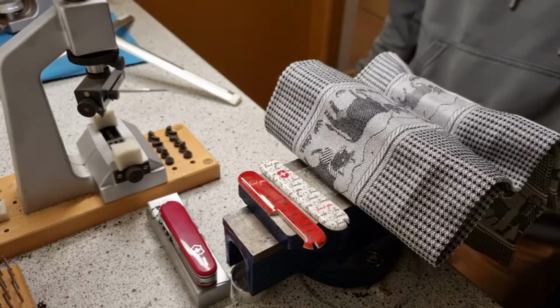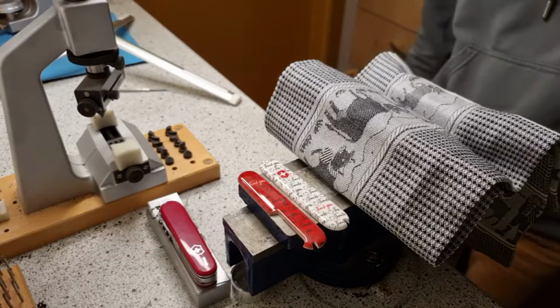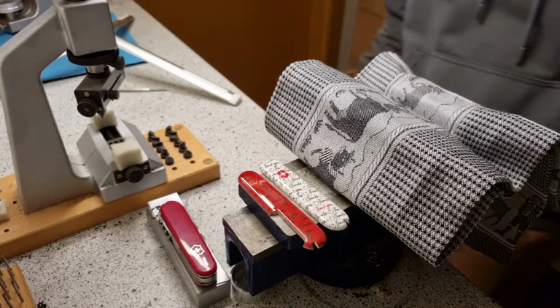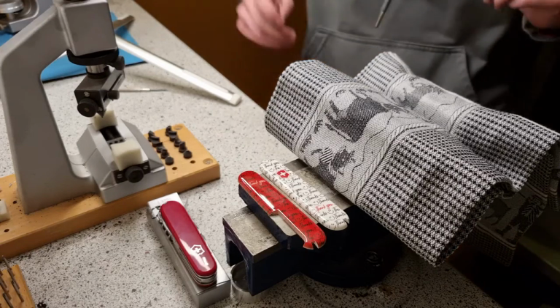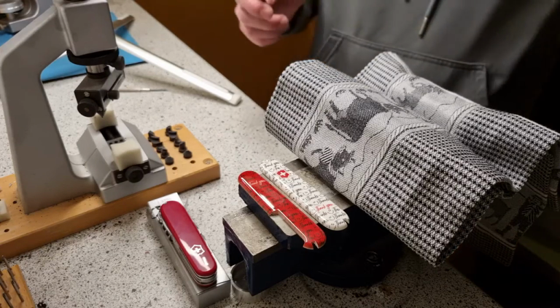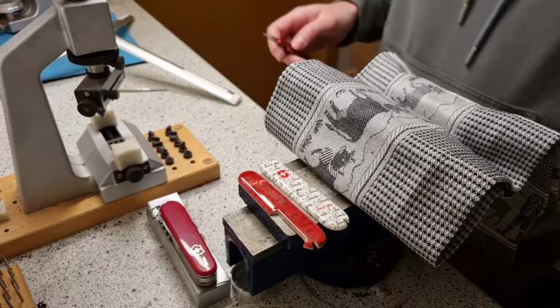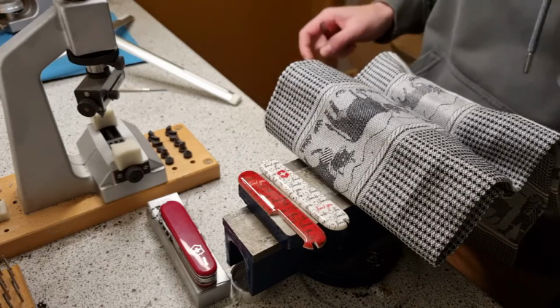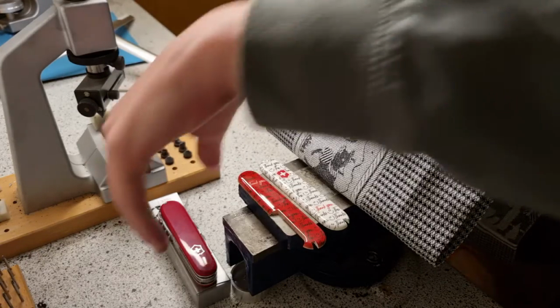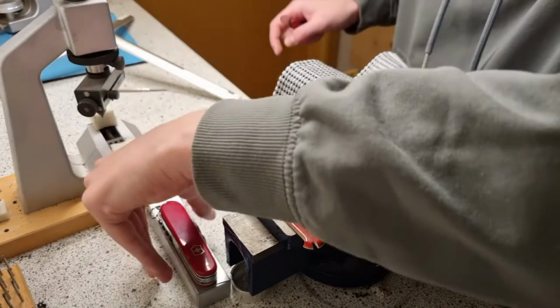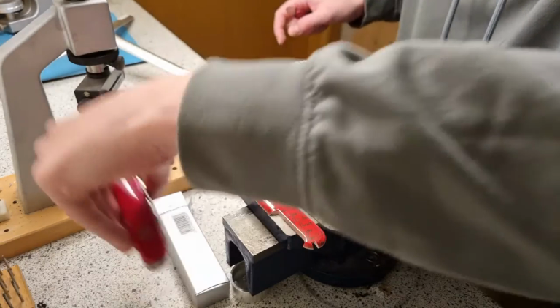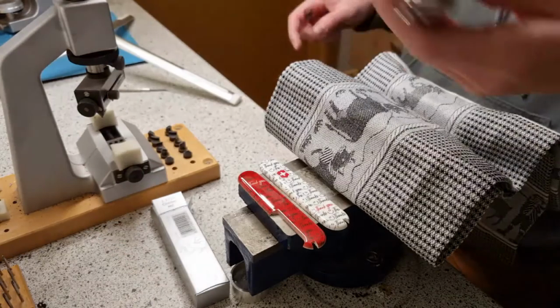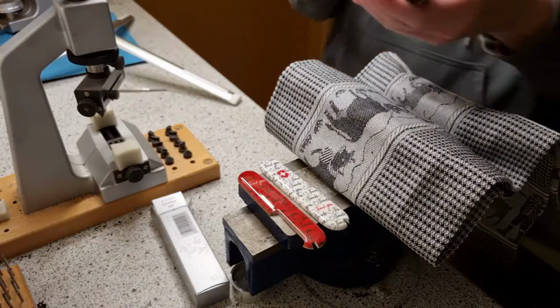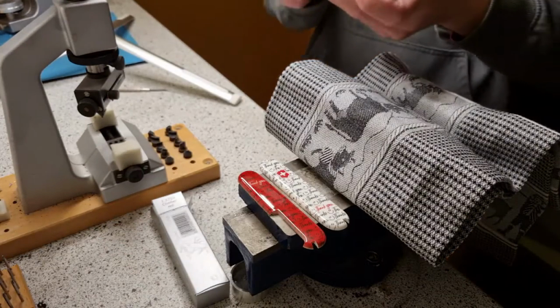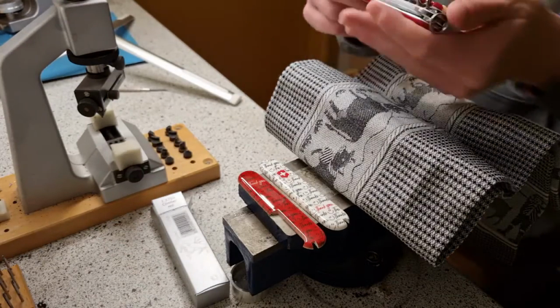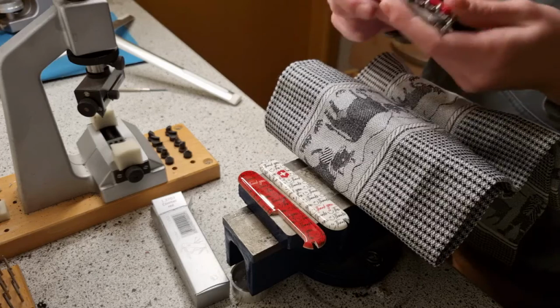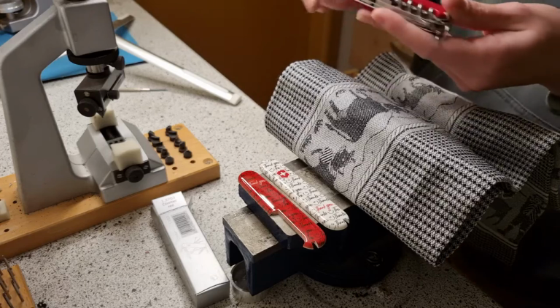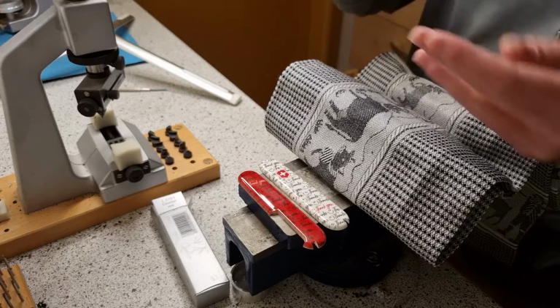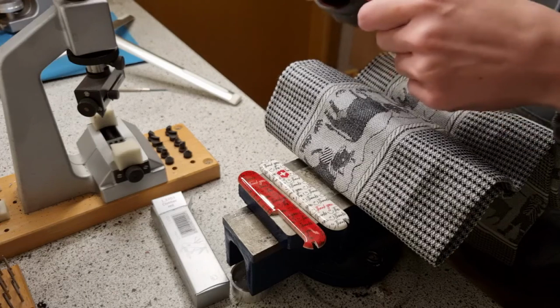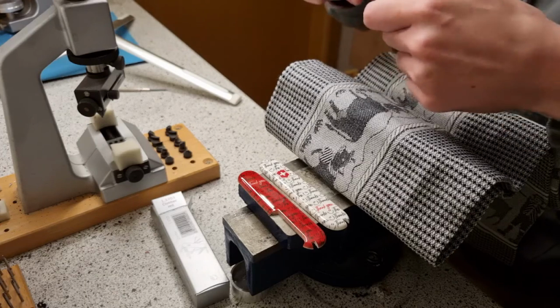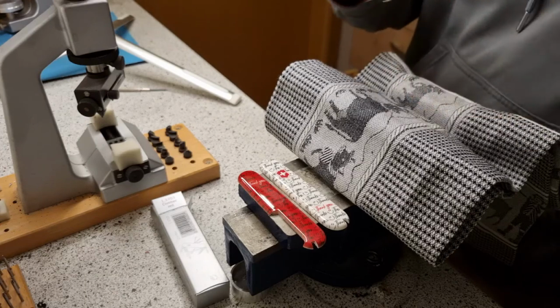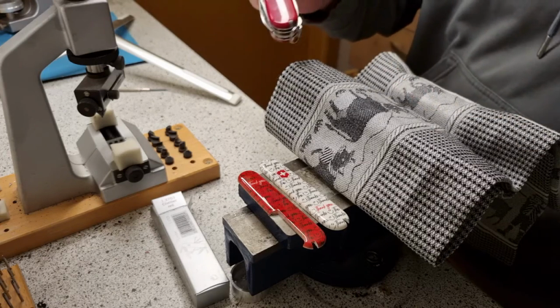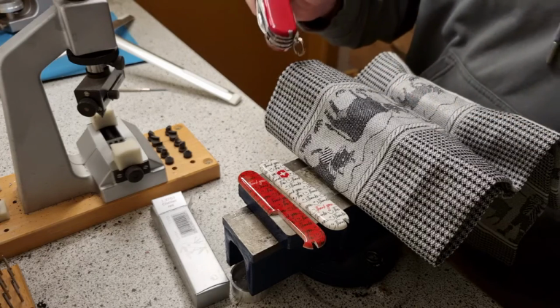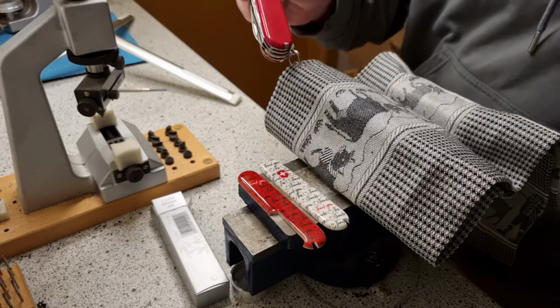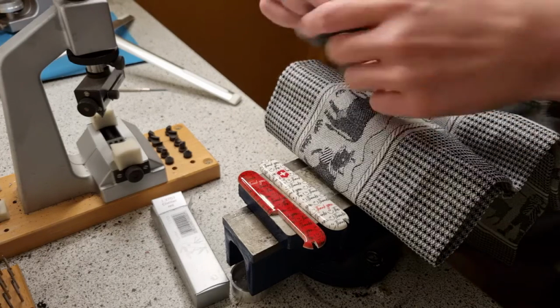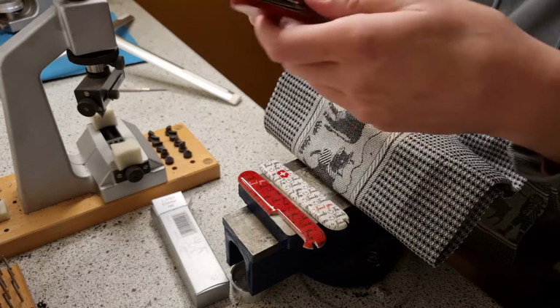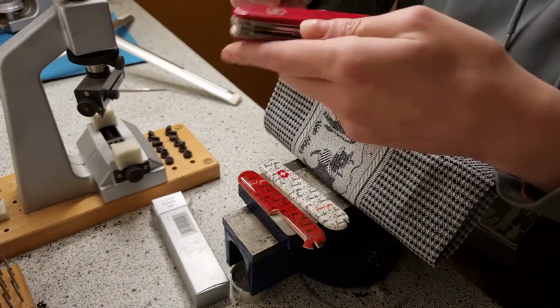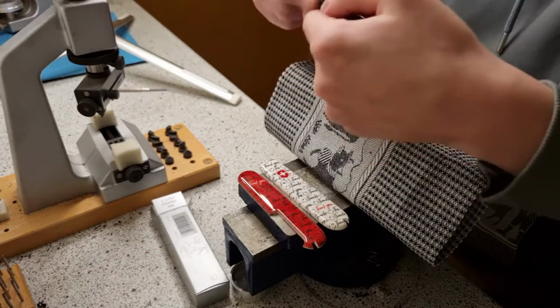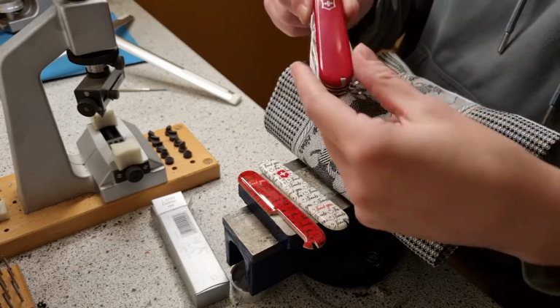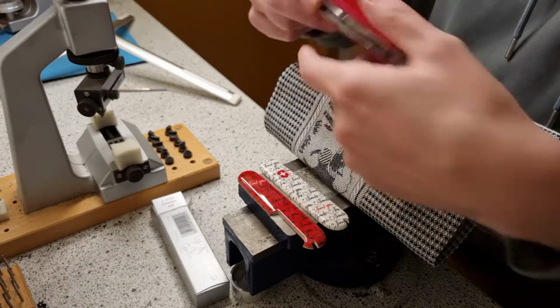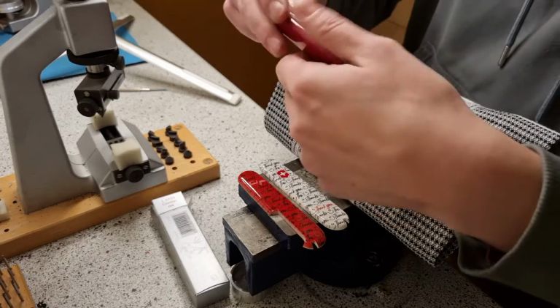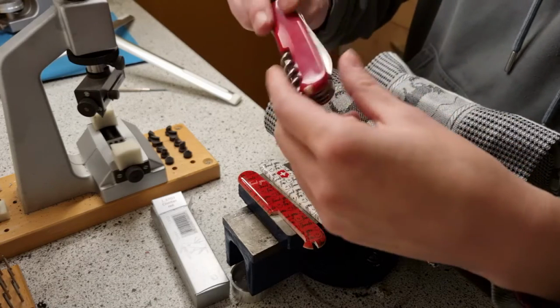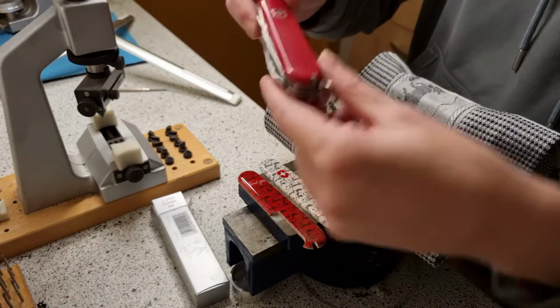Hi everyone! Today I'm going to show you how to remove or change, exchange scales from a Swiss Army knife. This one's from Victorinox — it's a Climber Red.